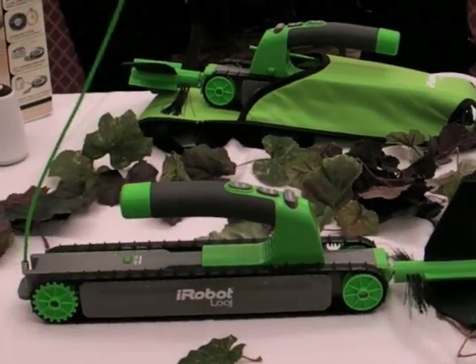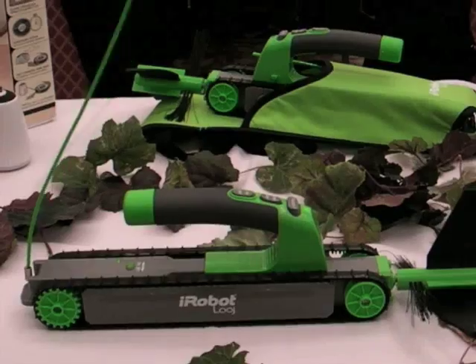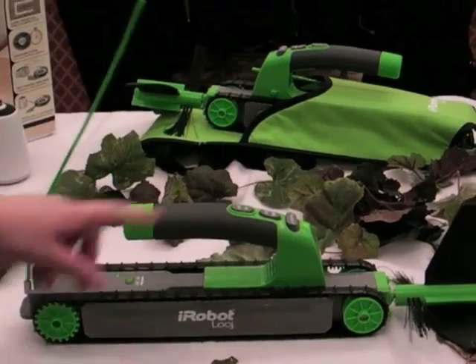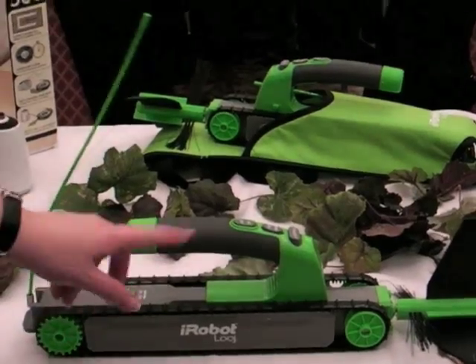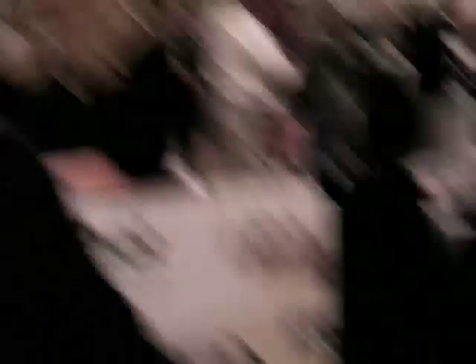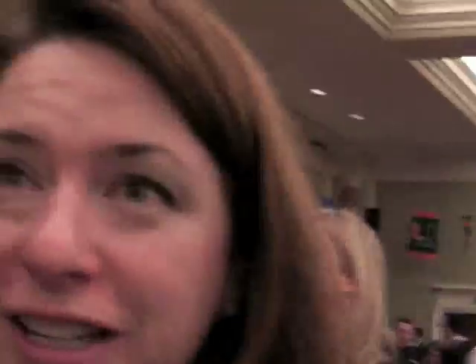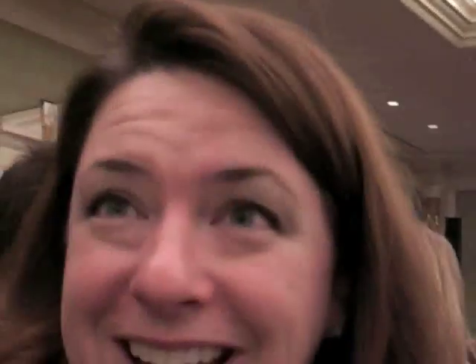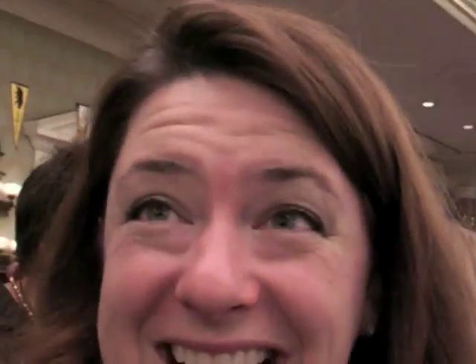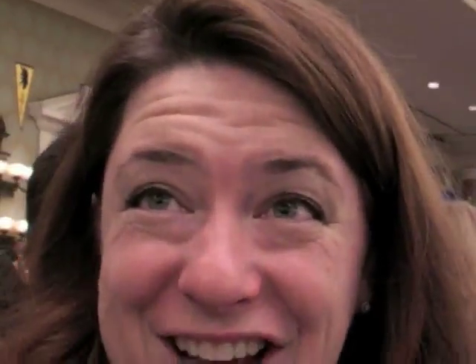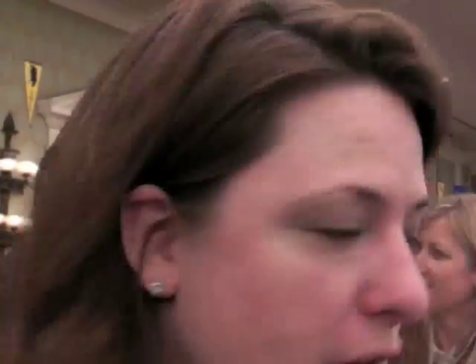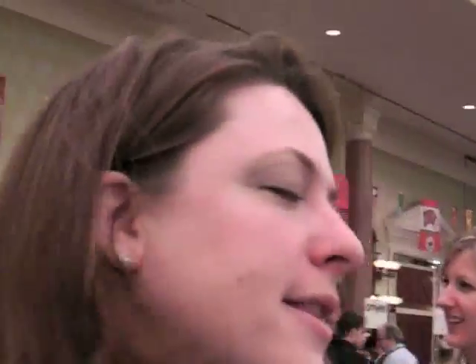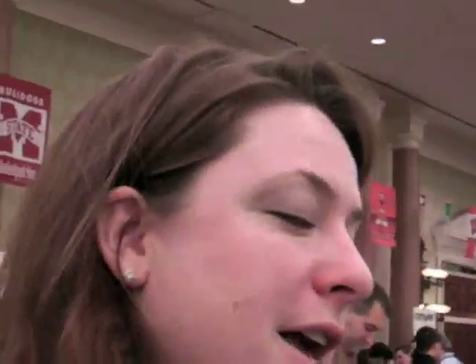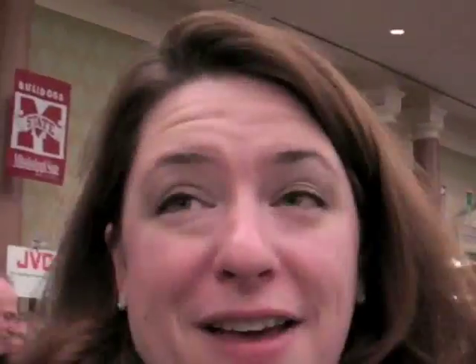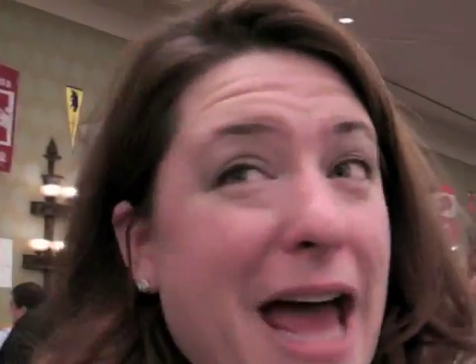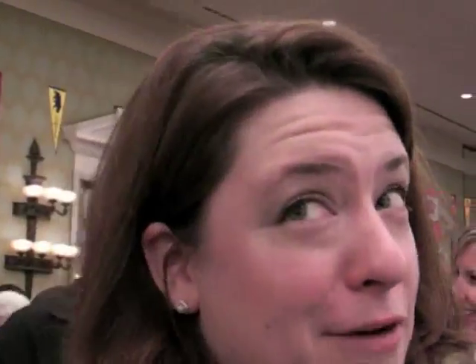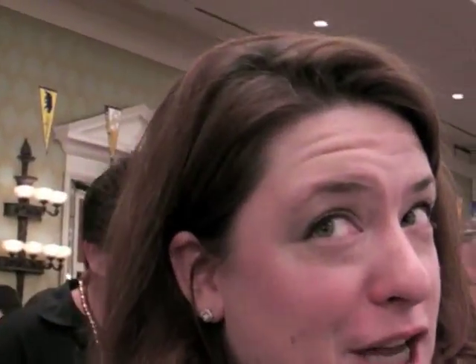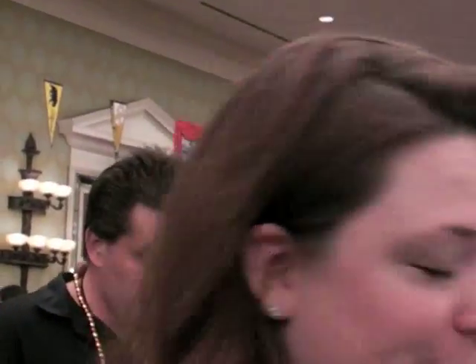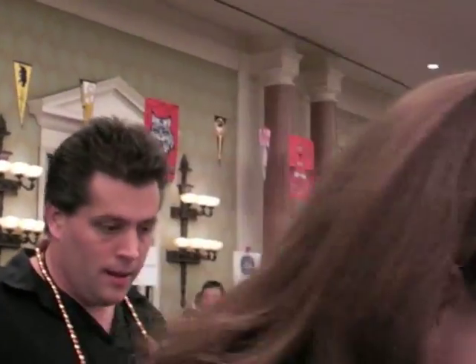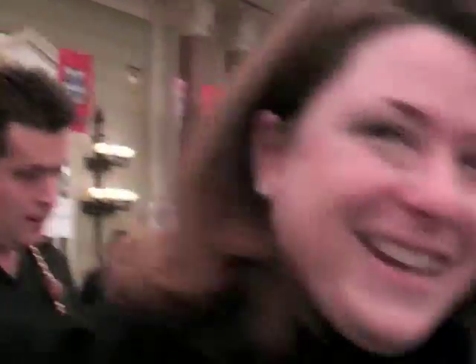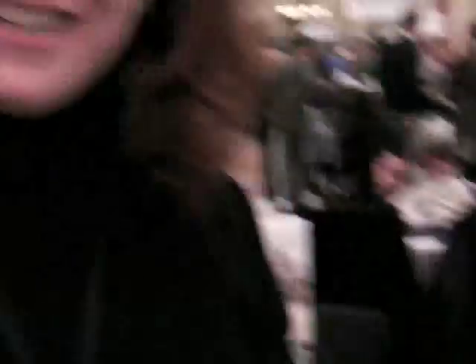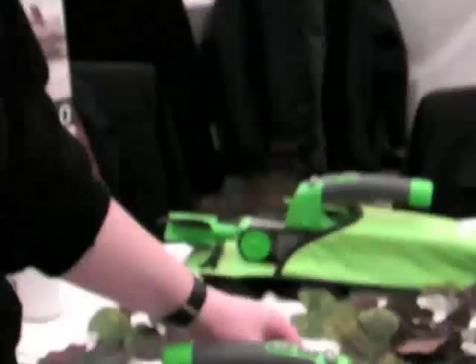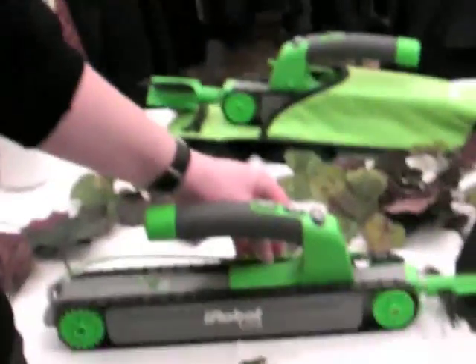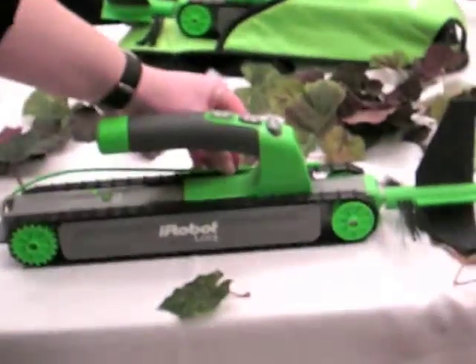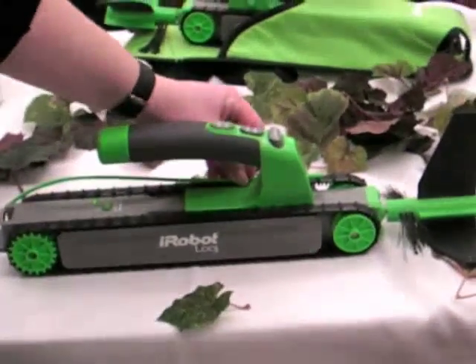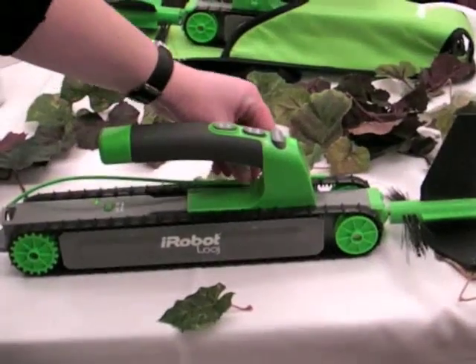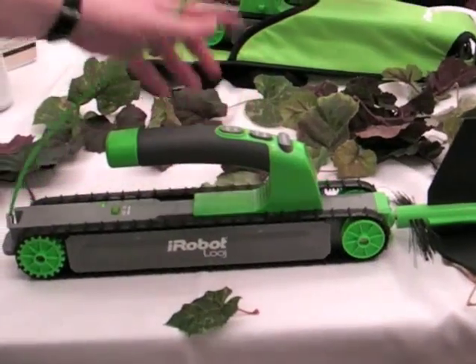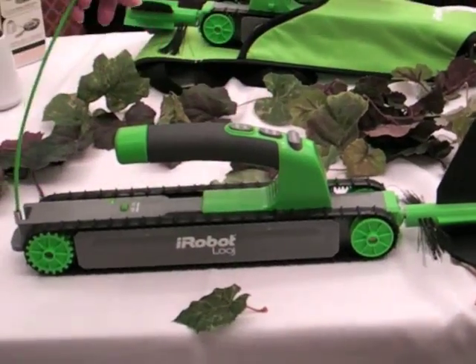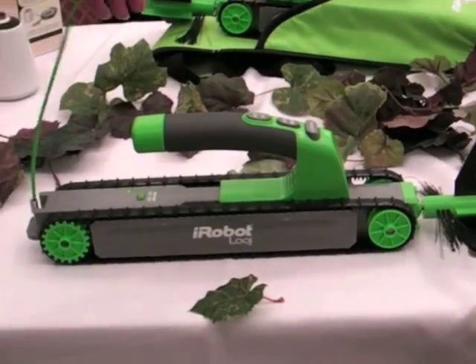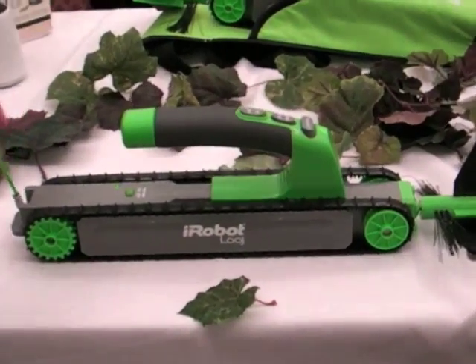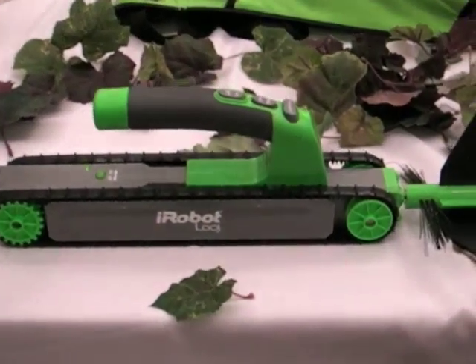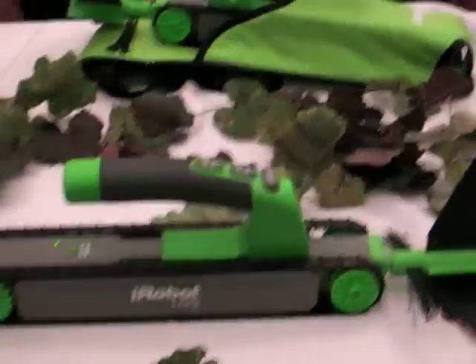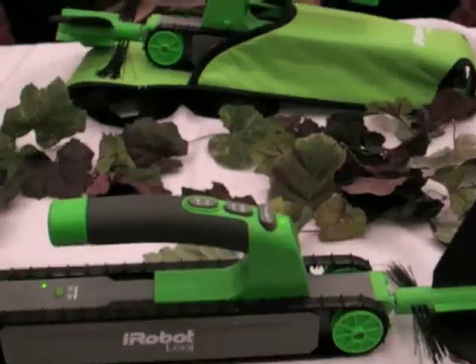So this is $99. When's it available? It is available now. You can go right online and get it. The holster is an added accessory for $30.